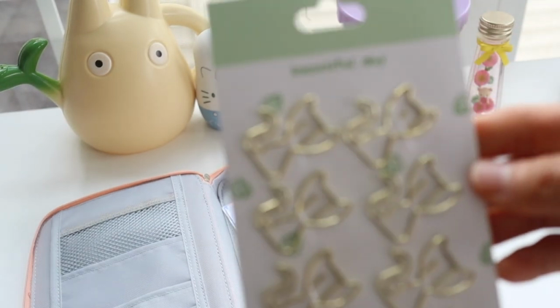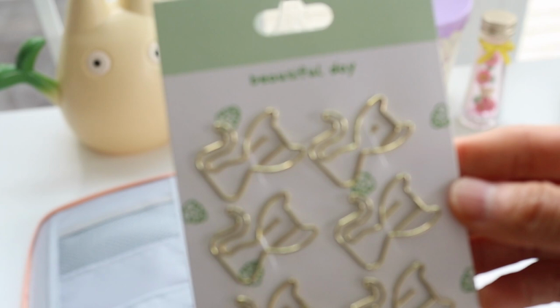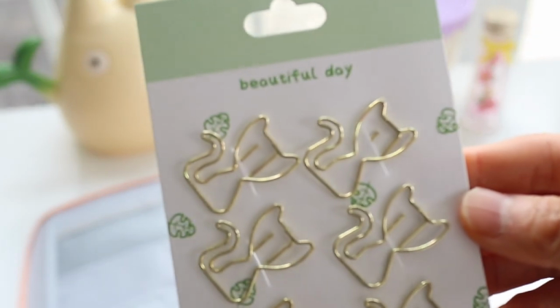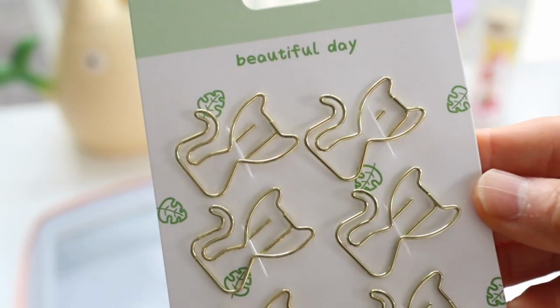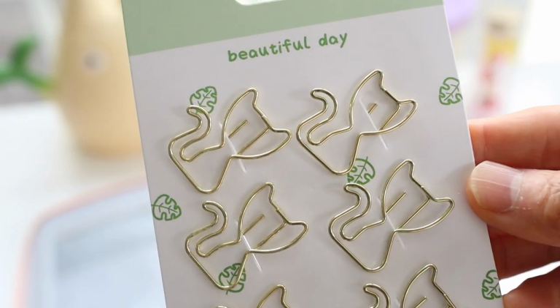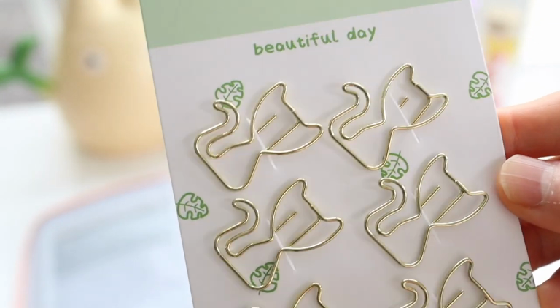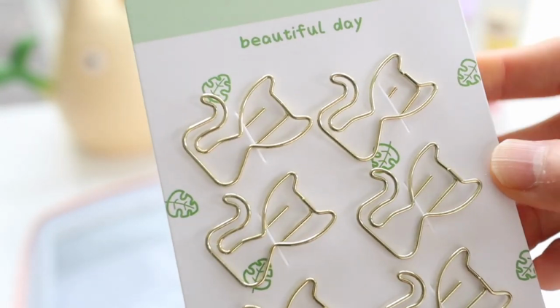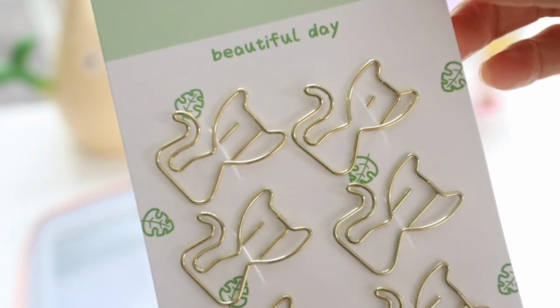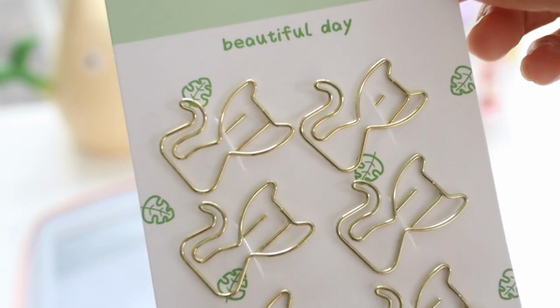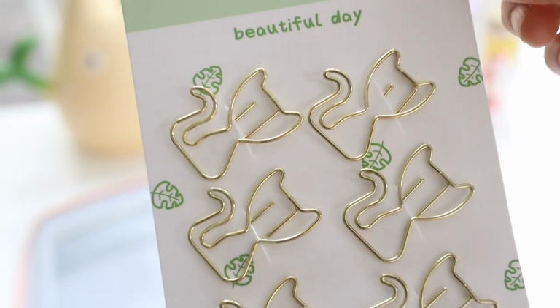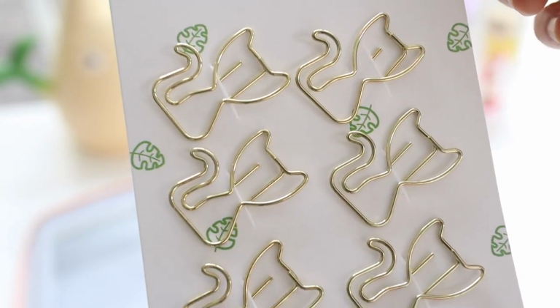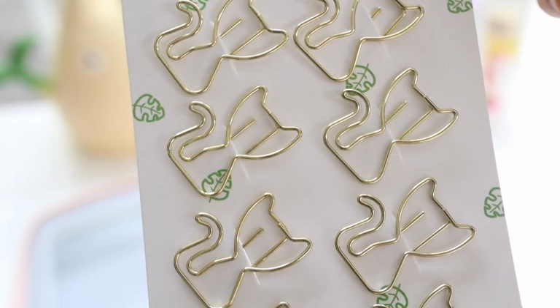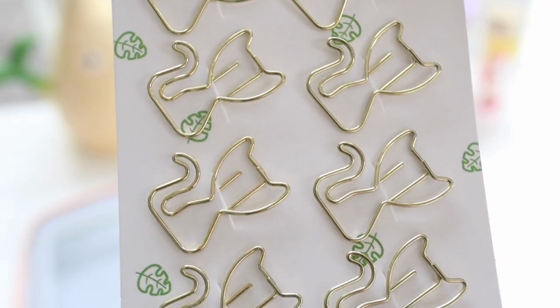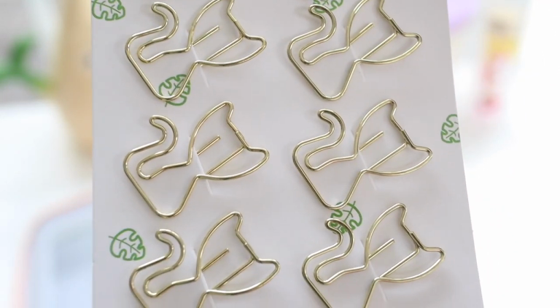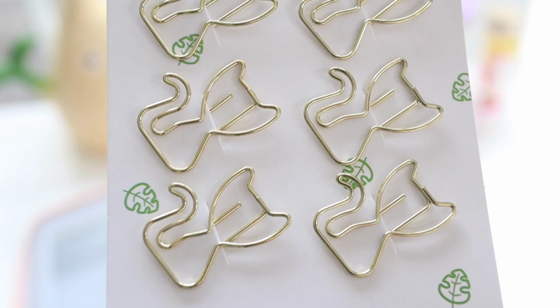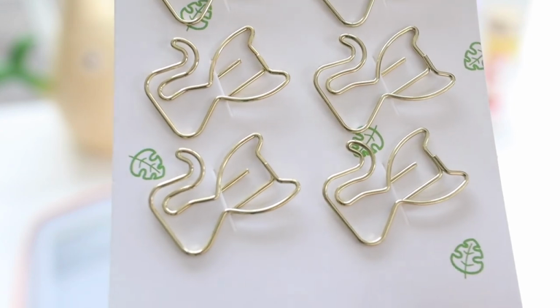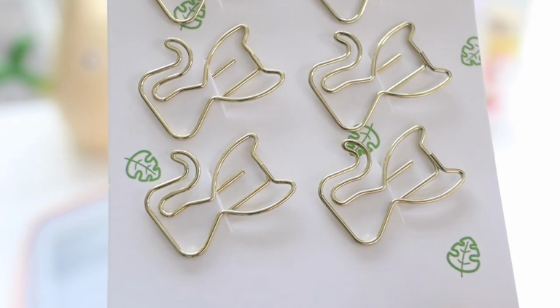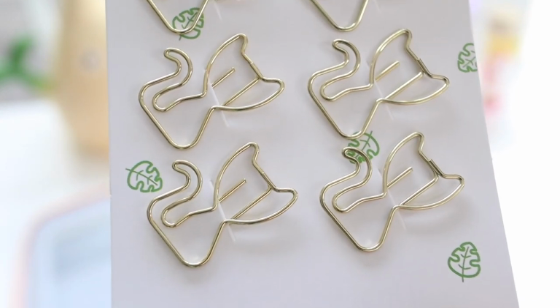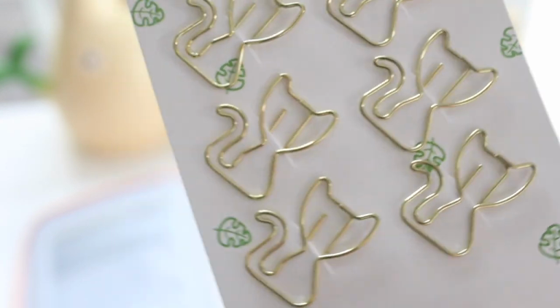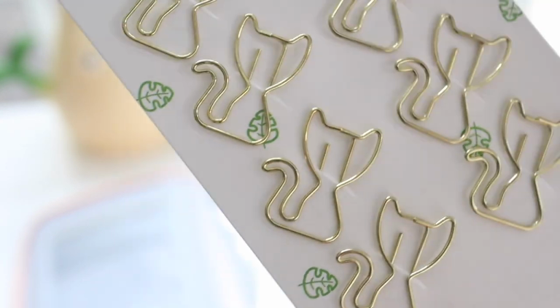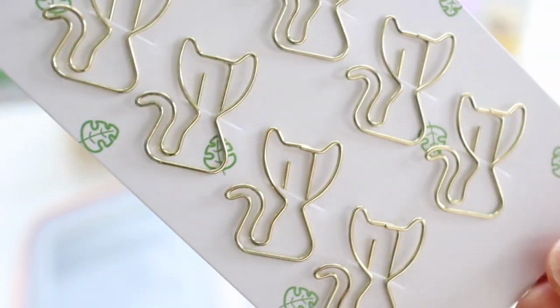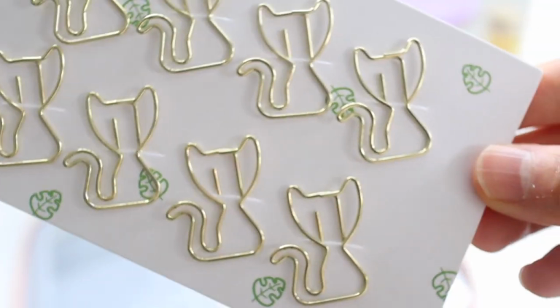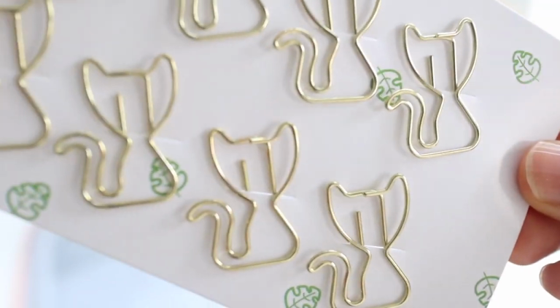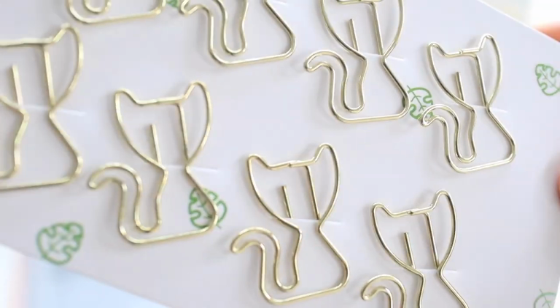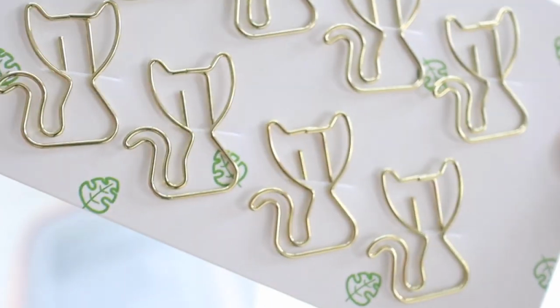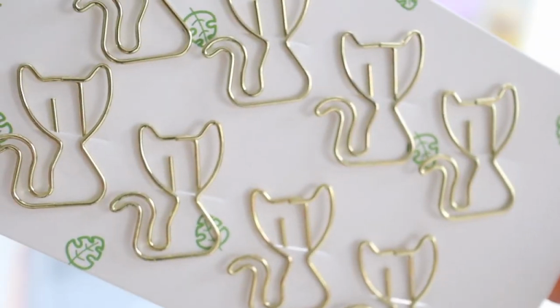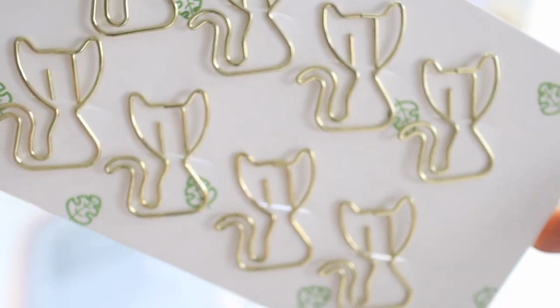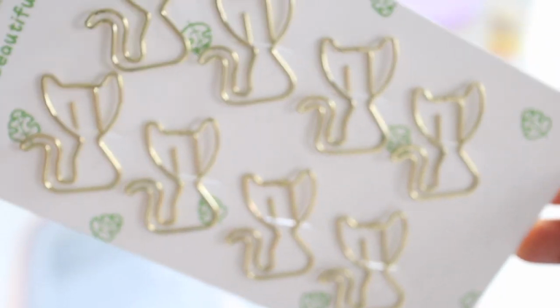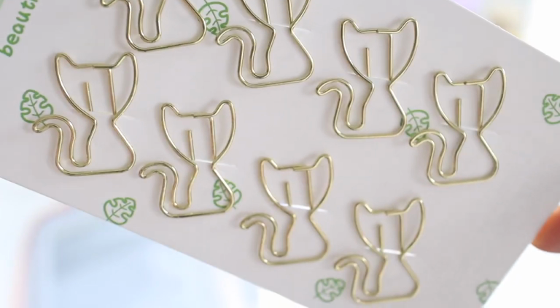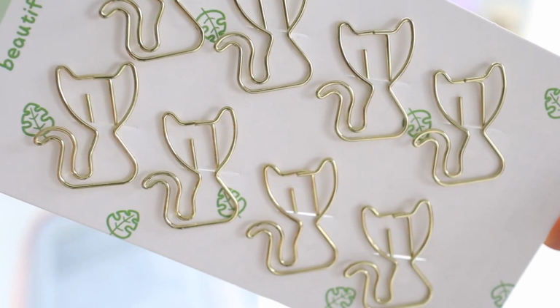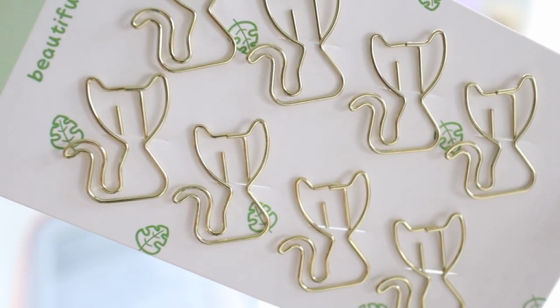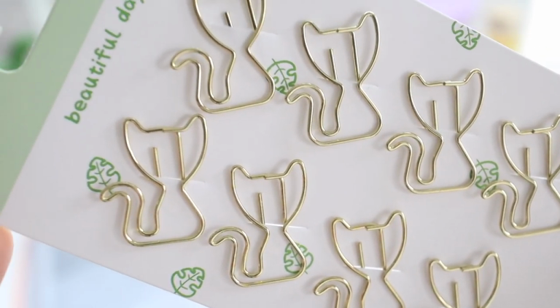I can't resist a cute paper clip, and since I'm working from home and there's not really a chance that I'm going to share my paper clips with anybody, I don't really feel guilty getting cute ones like this.